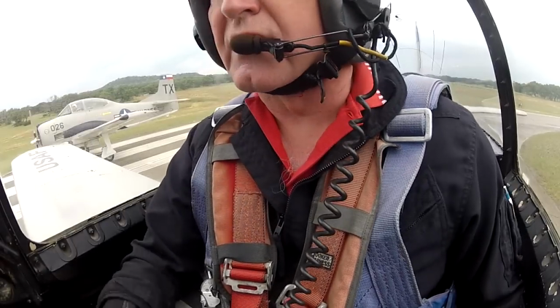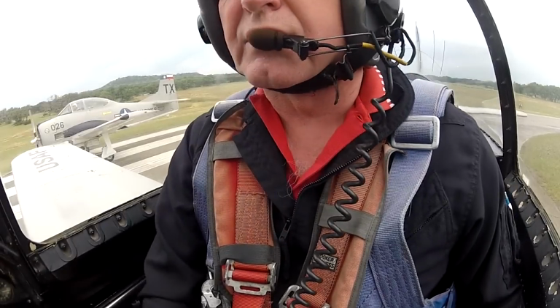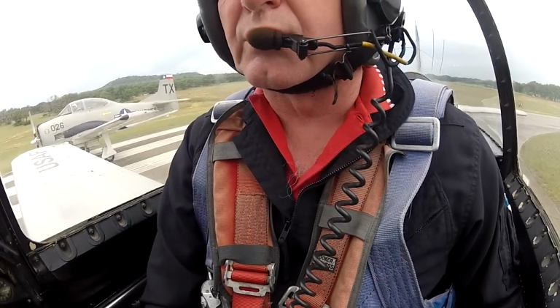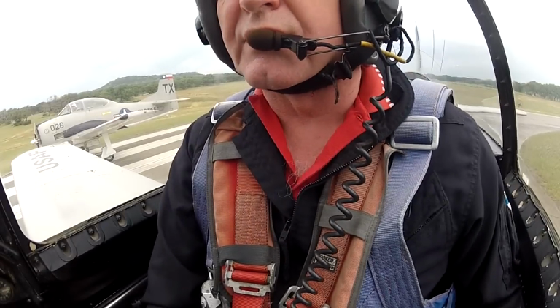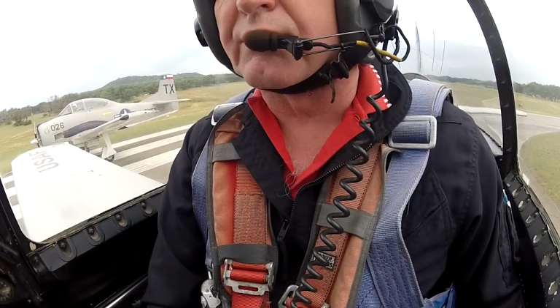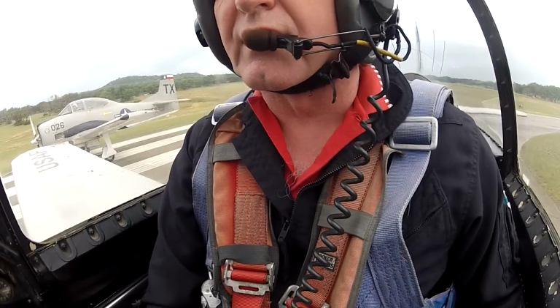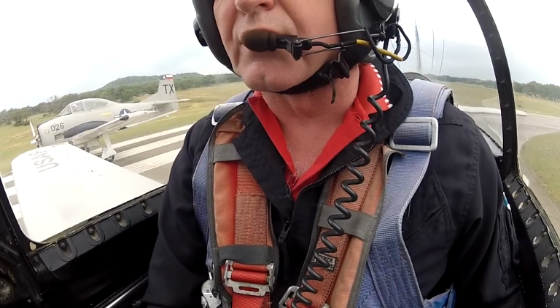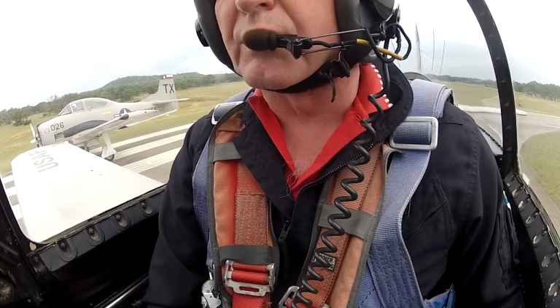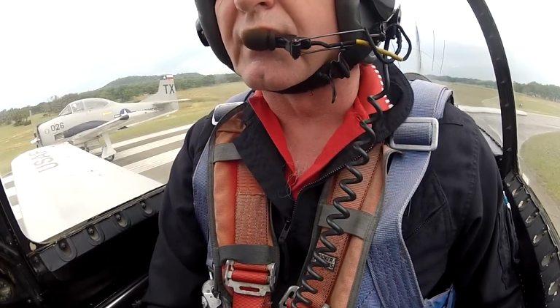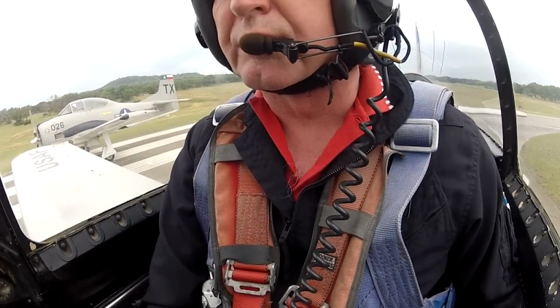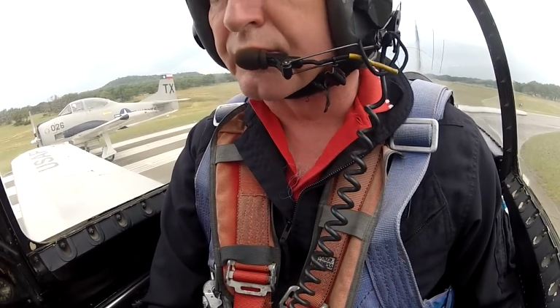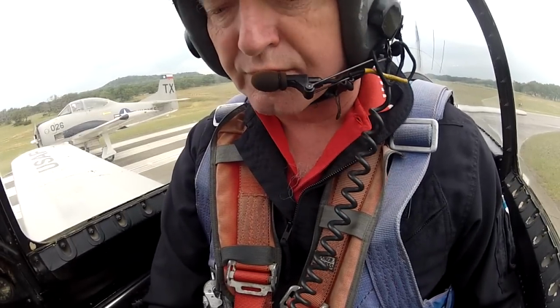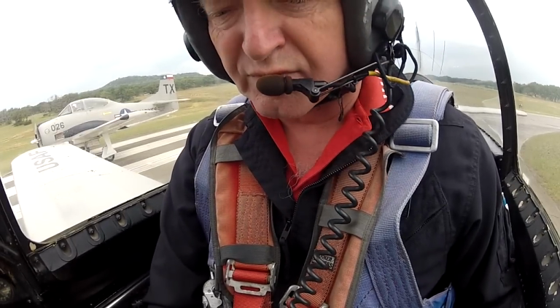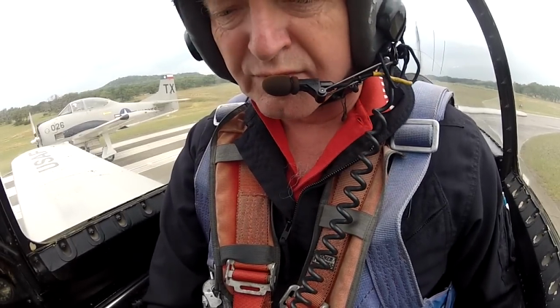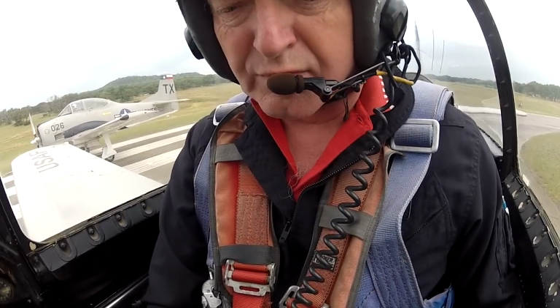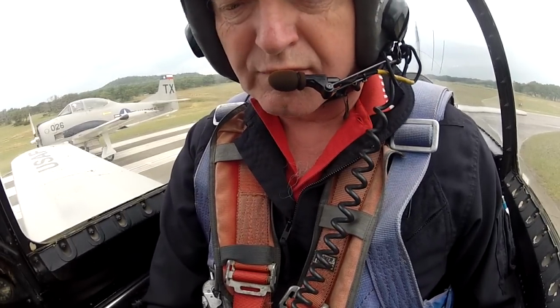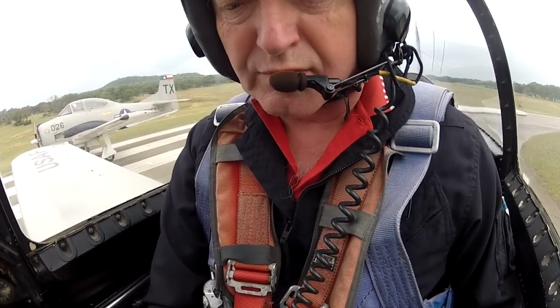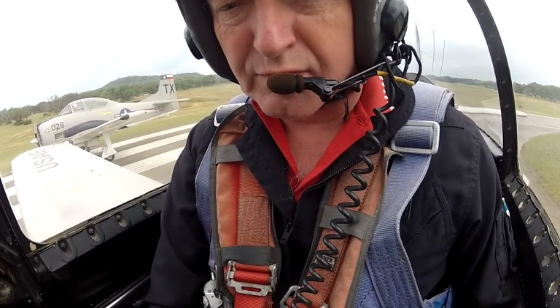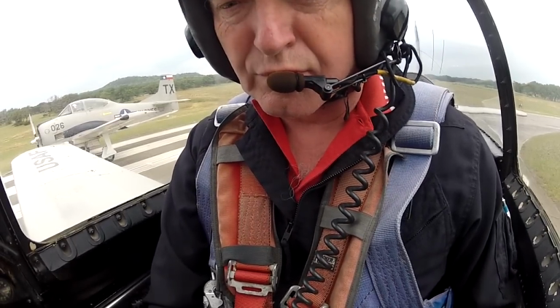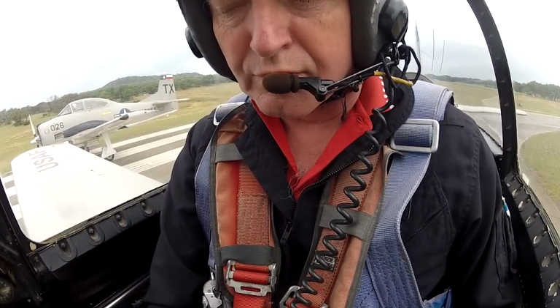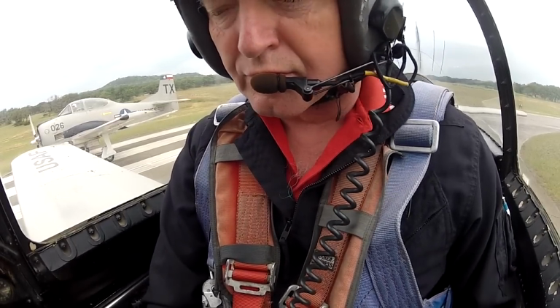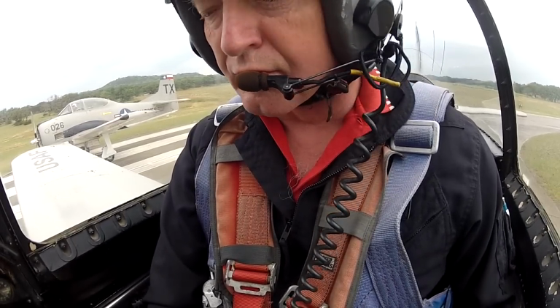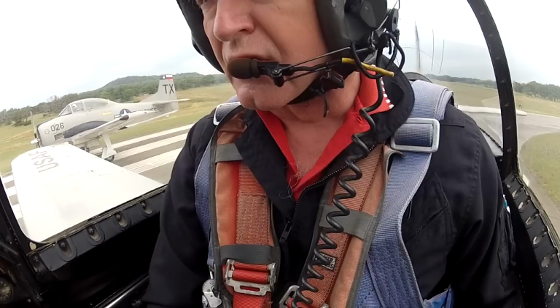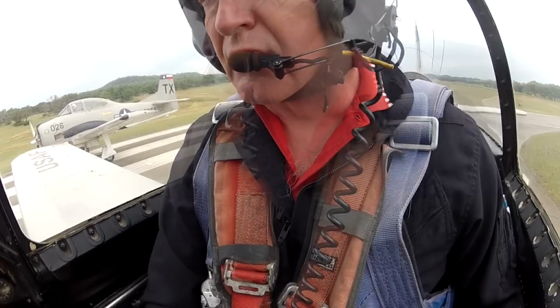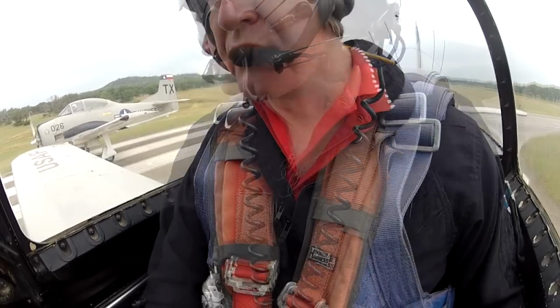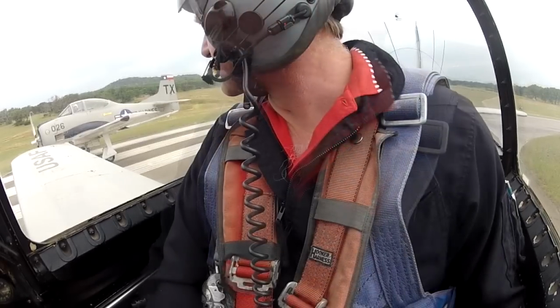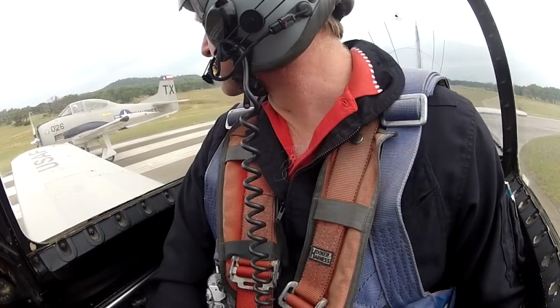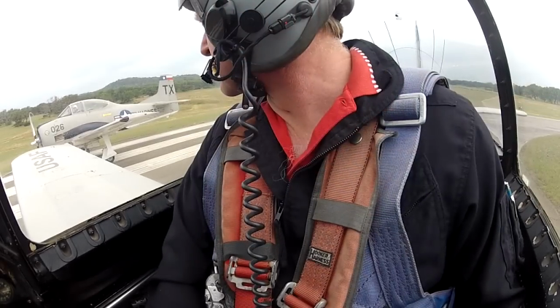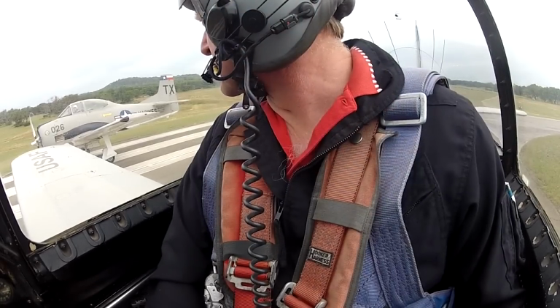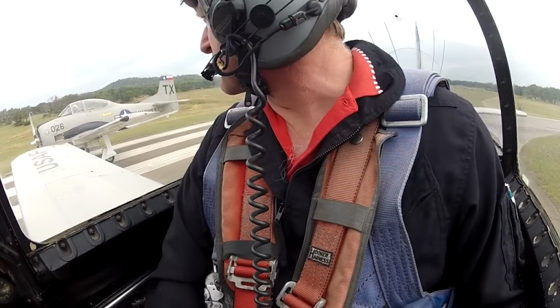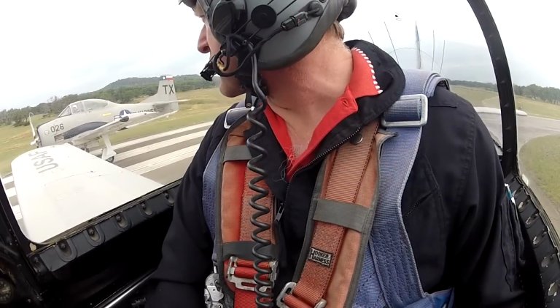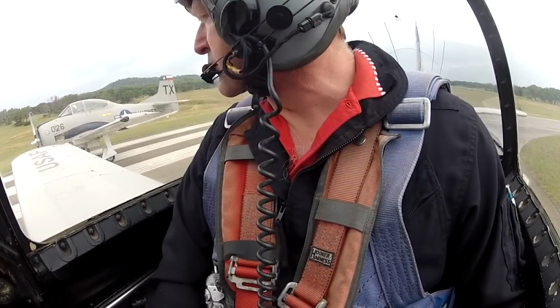T-28, we're ready for takeoff for runway 19. T-28, cleared launch. Smoke on.